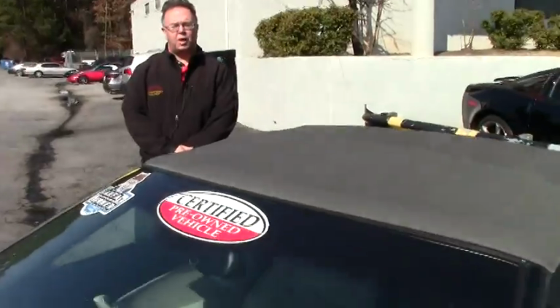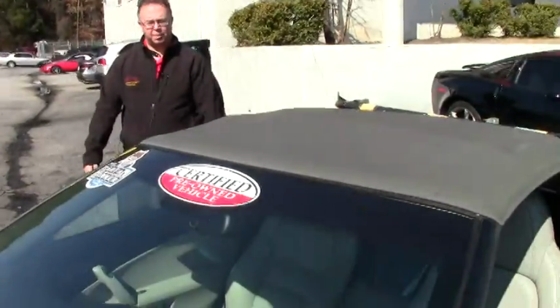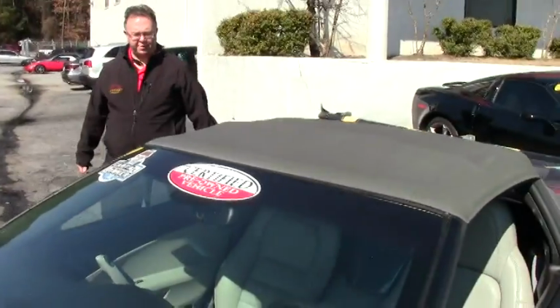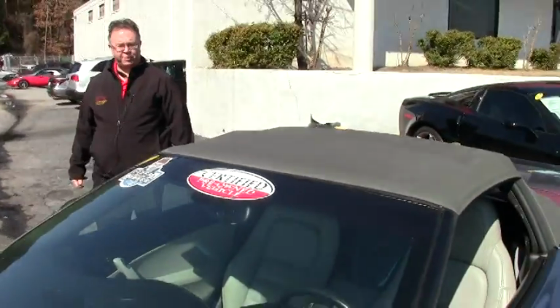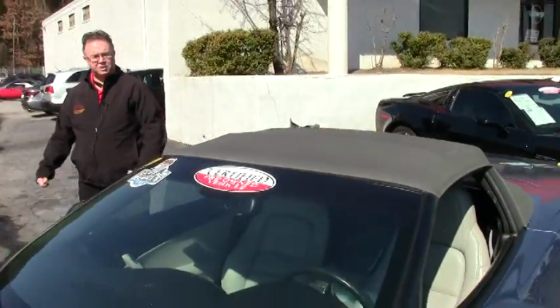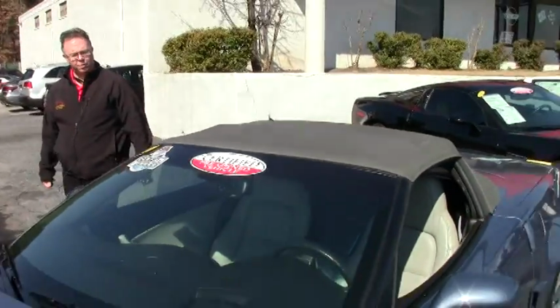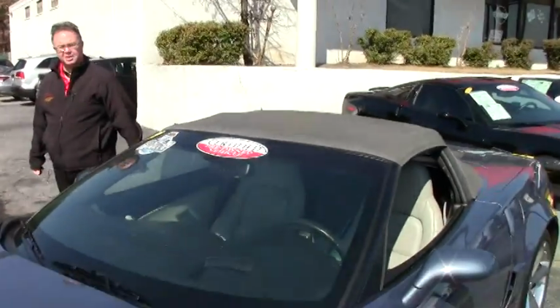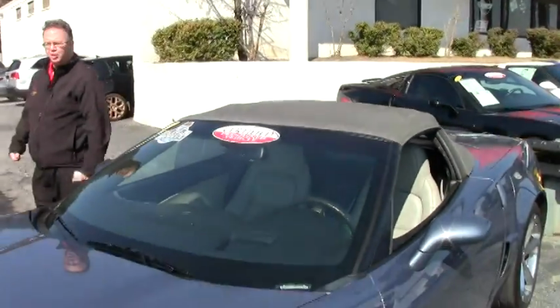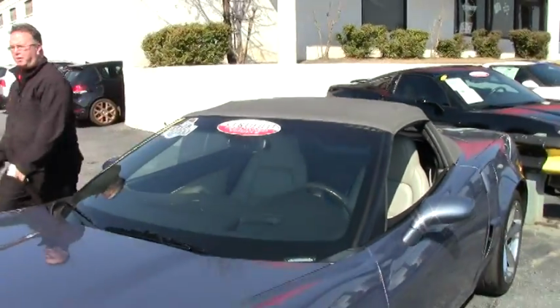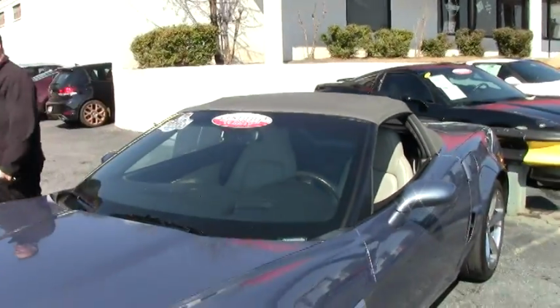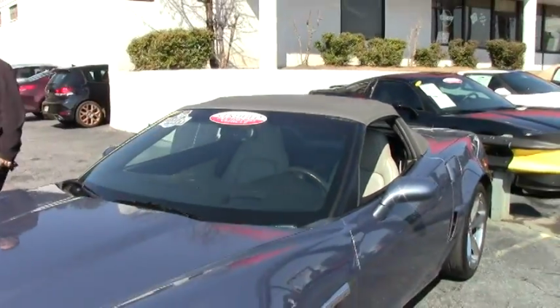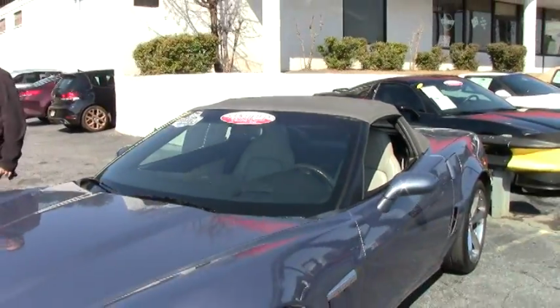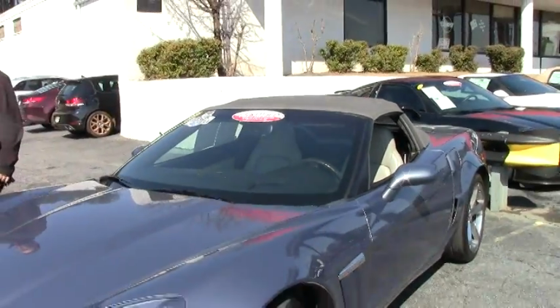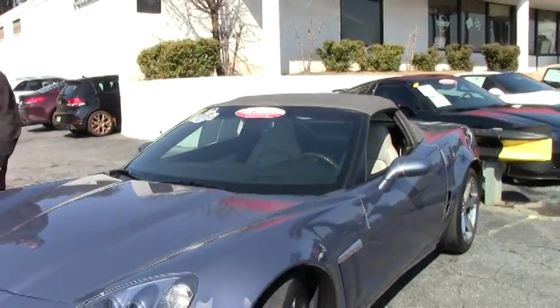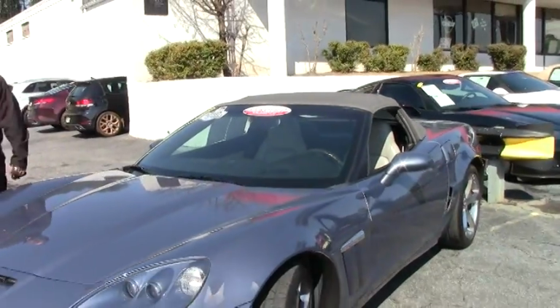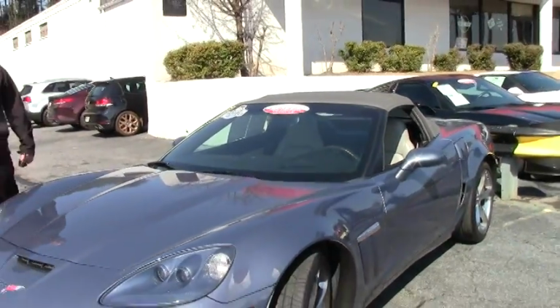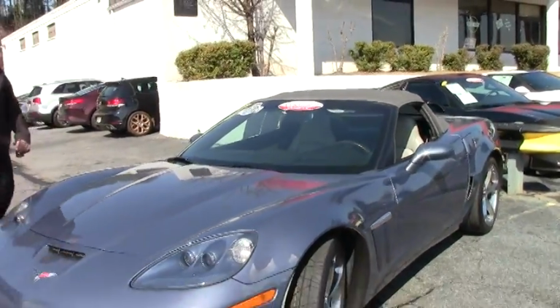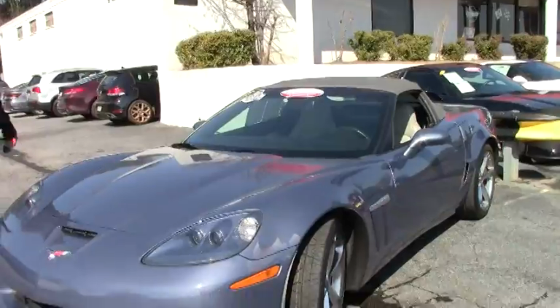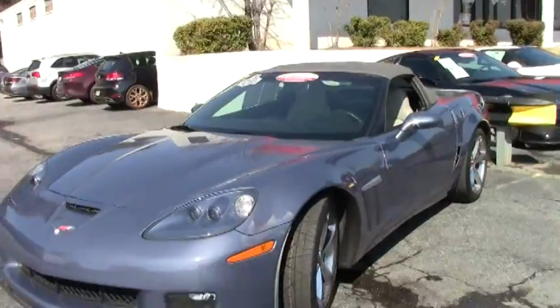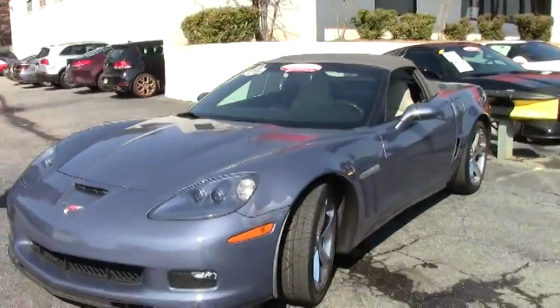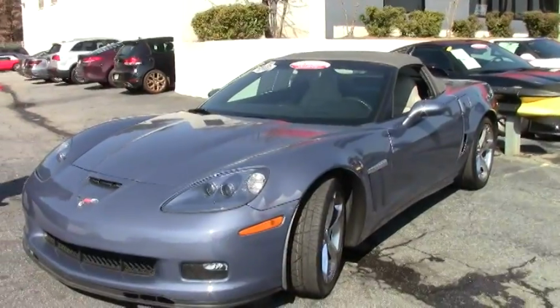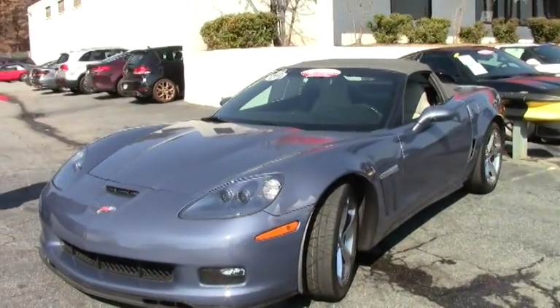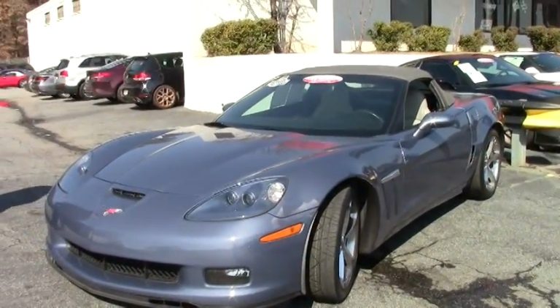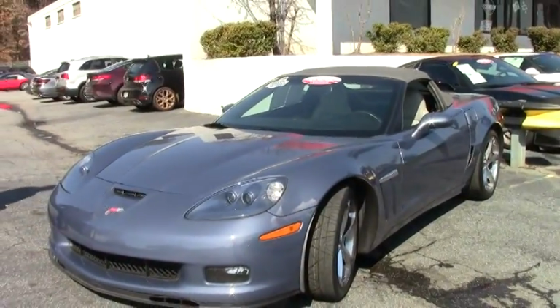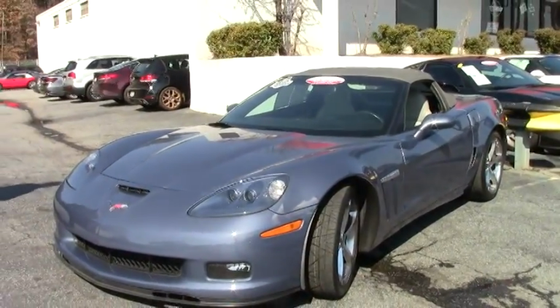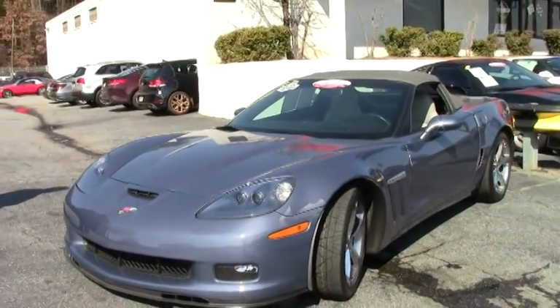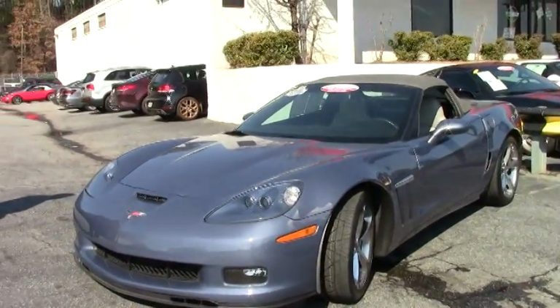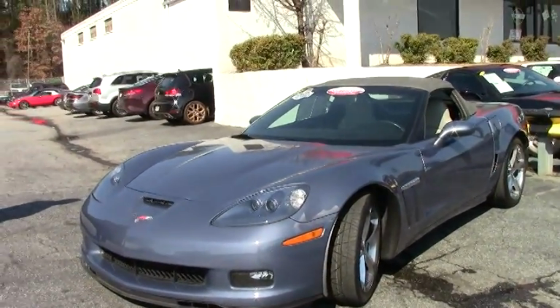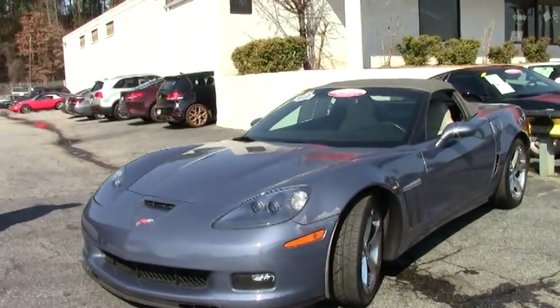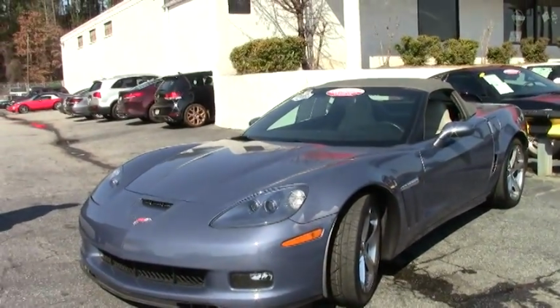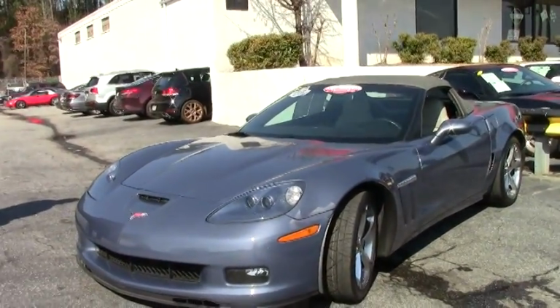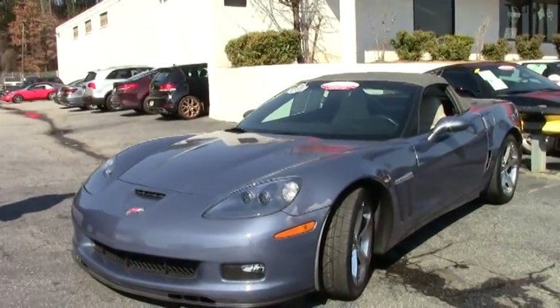Welcome to Buy A Vet, folks. Today we're going to take a look at a fairly rare color. This is a 2011 Supersonic Blue — an absolutely beautiful color.